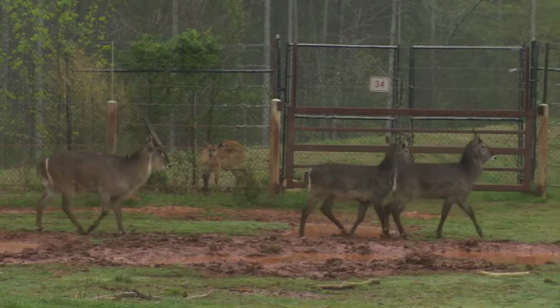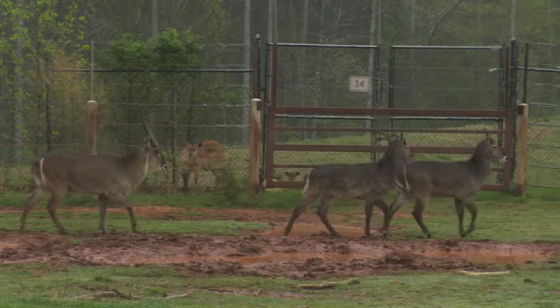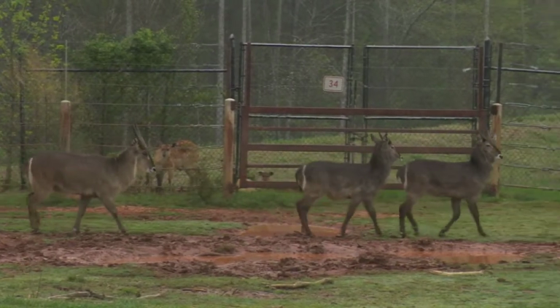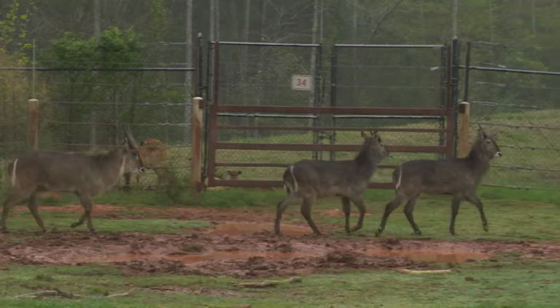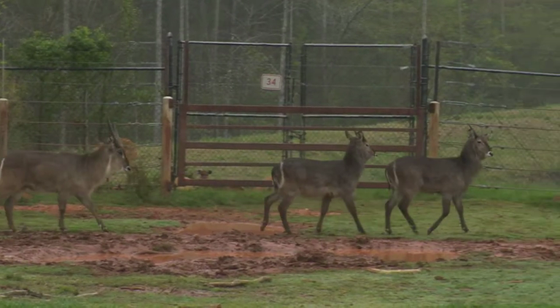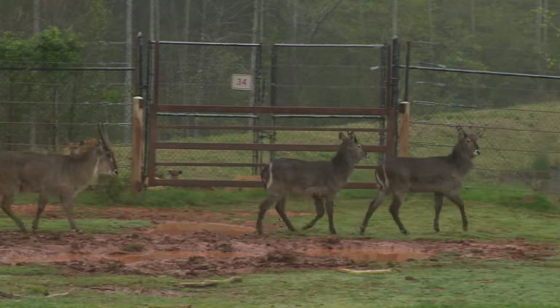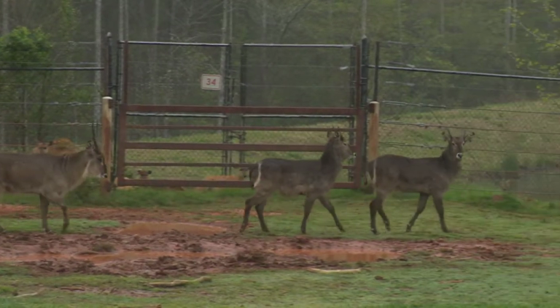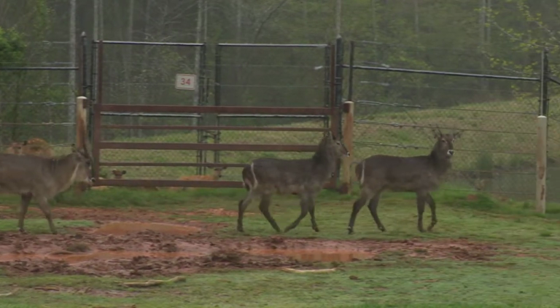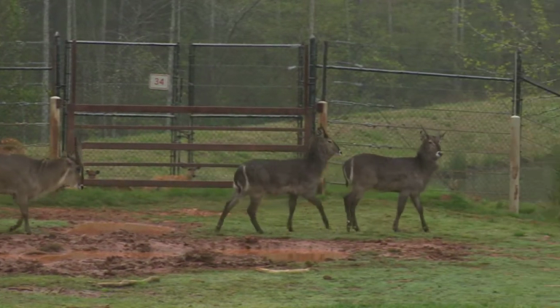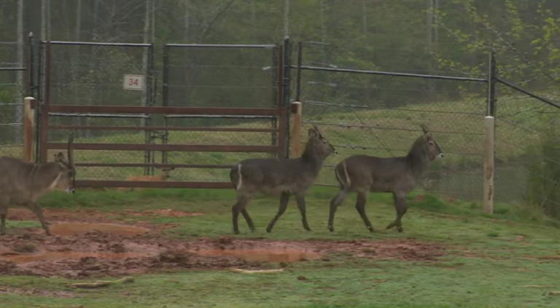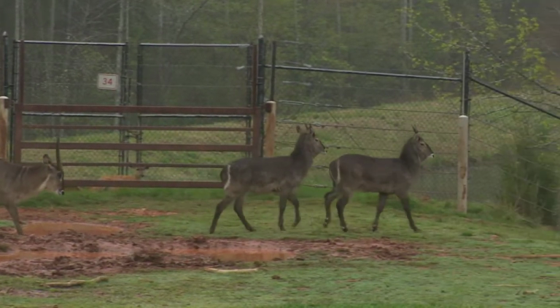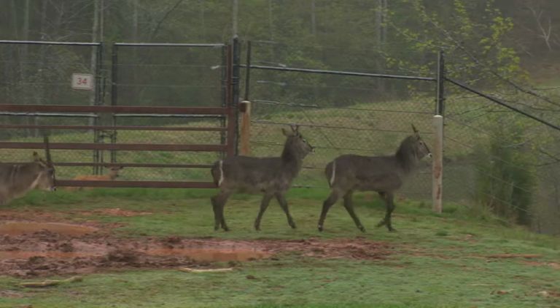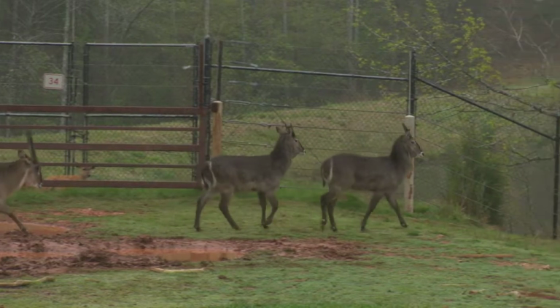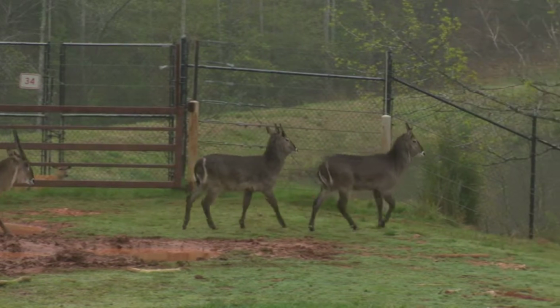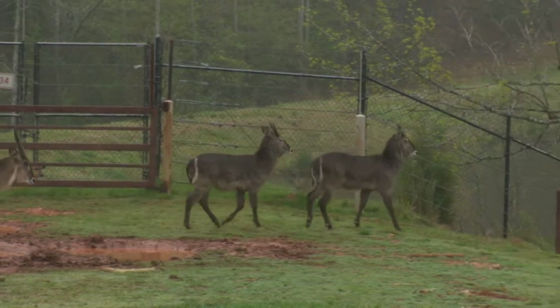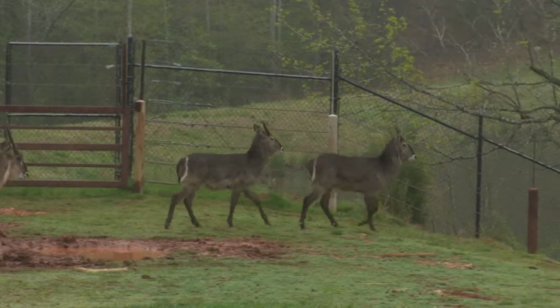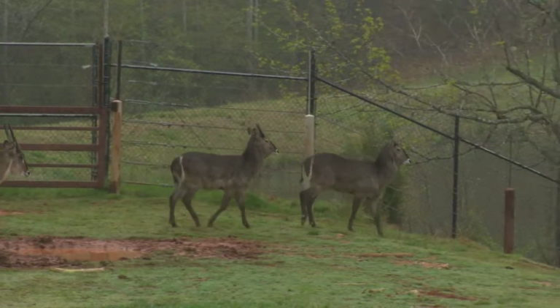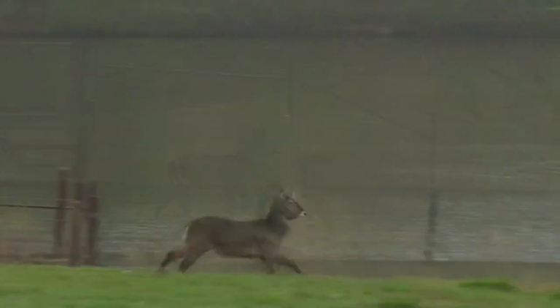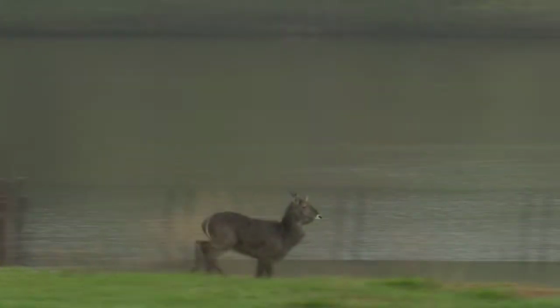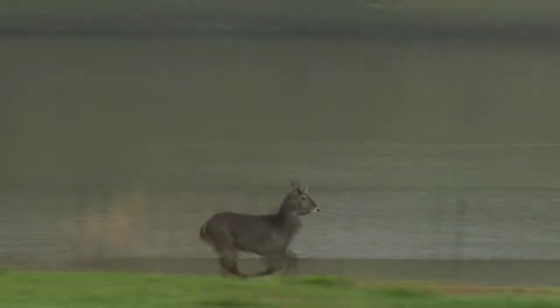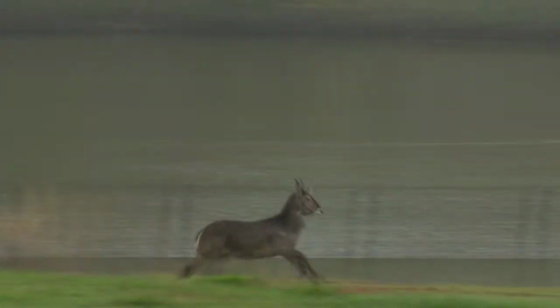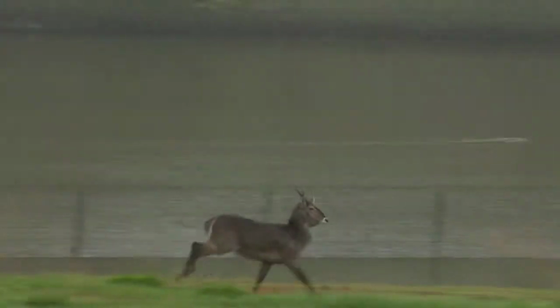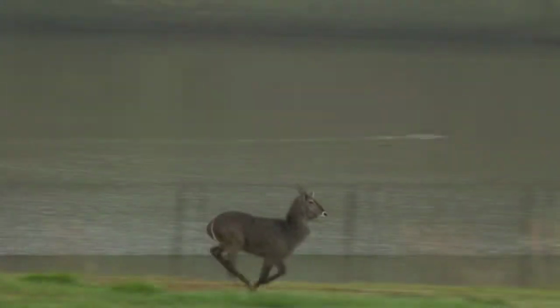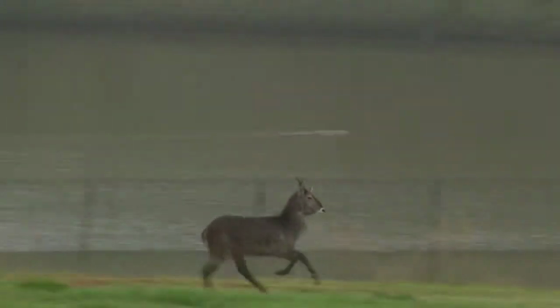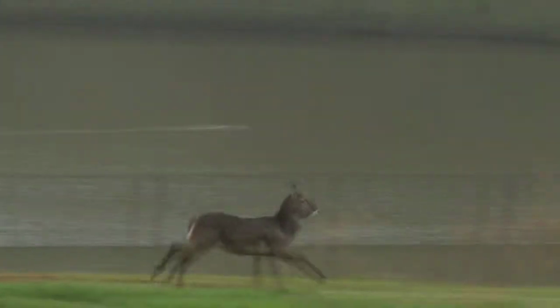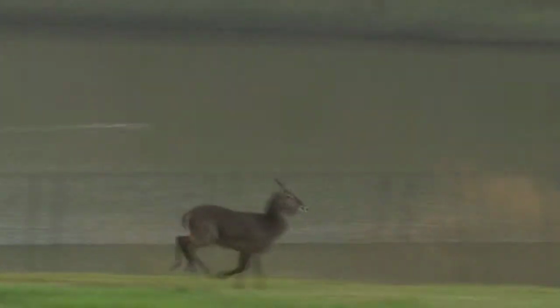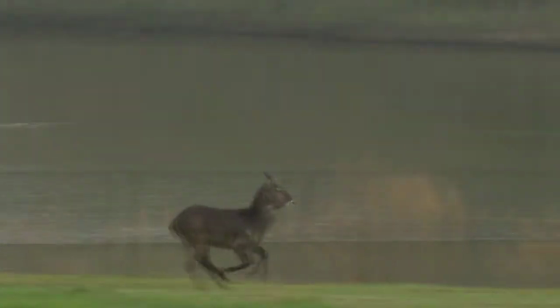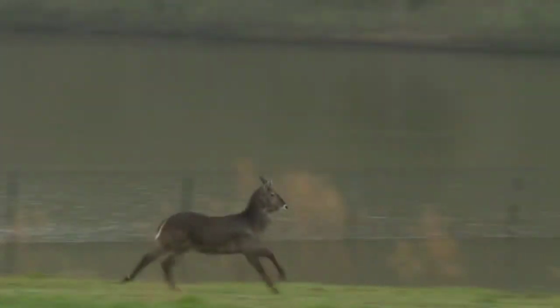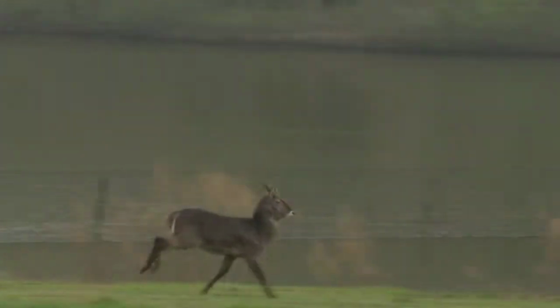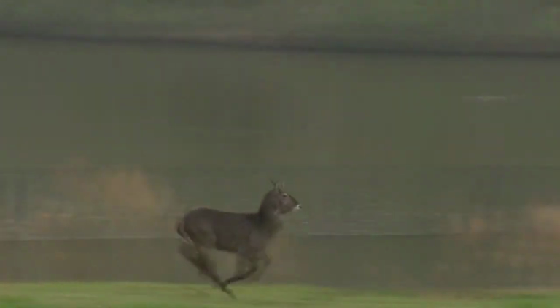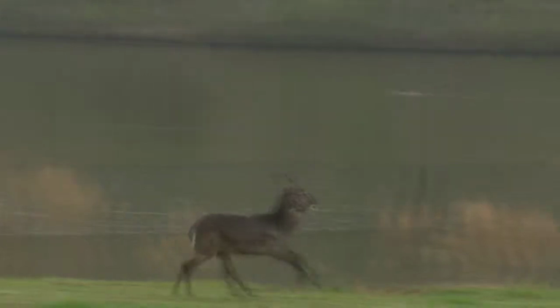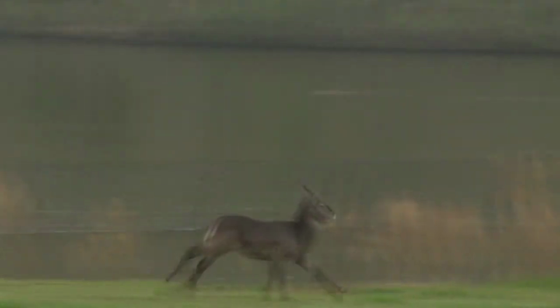Their ears kind of come out and droop down, and those tufts of hair are right at the end. That's how they've got their name, and that's how you can differentiate them from other animals on the plains exhibit.